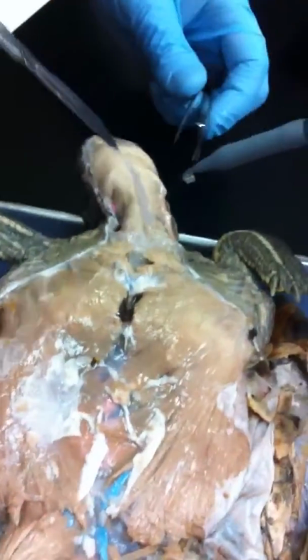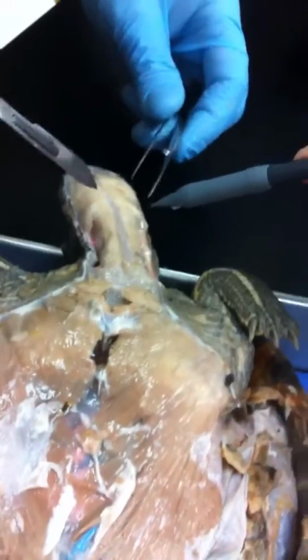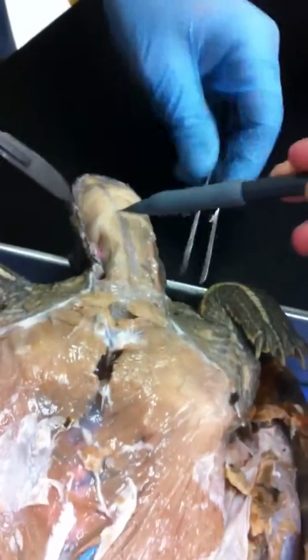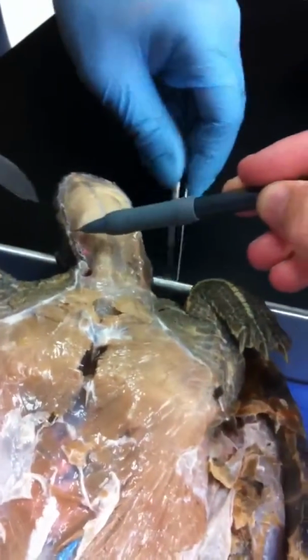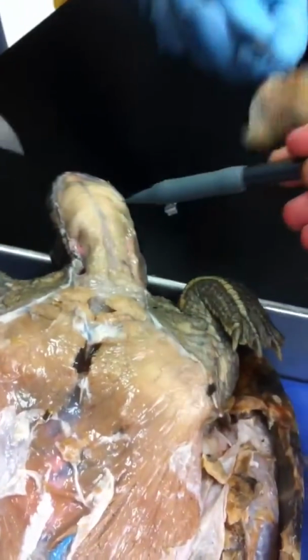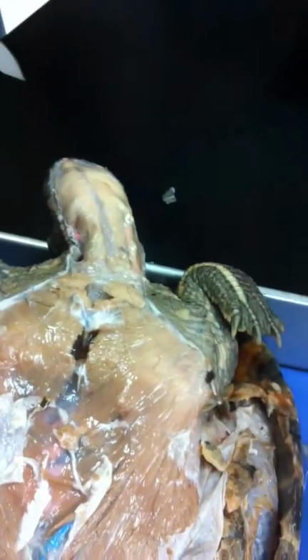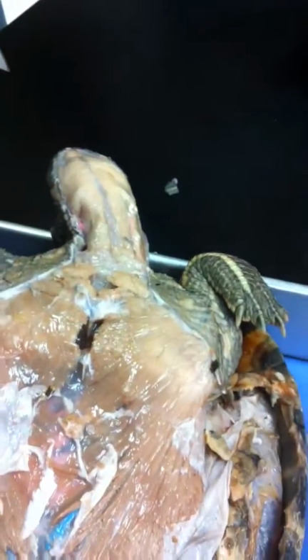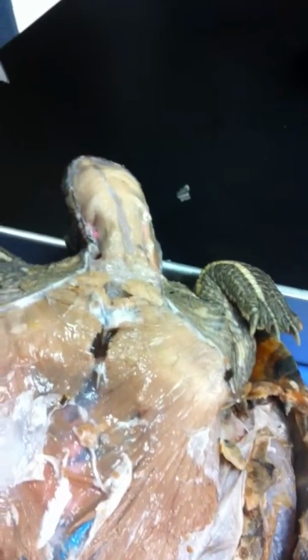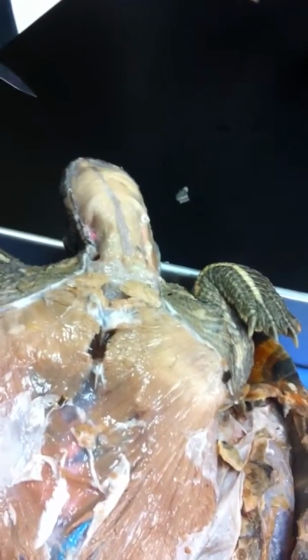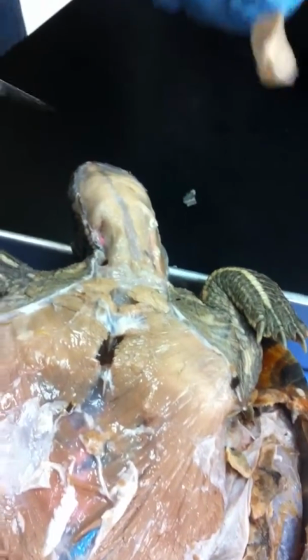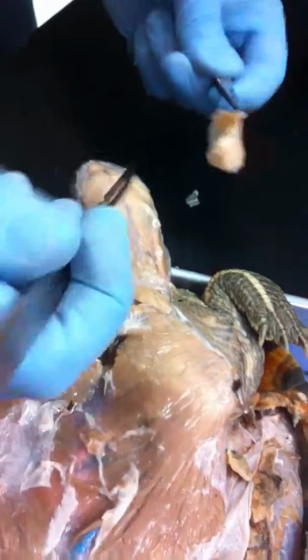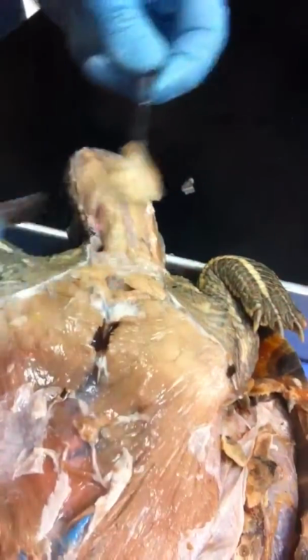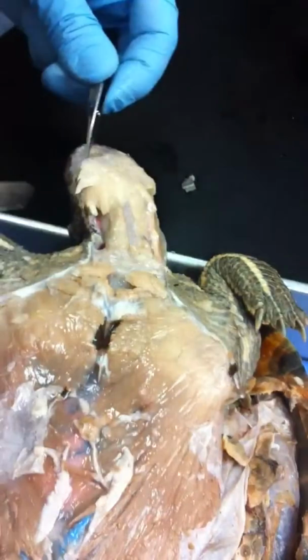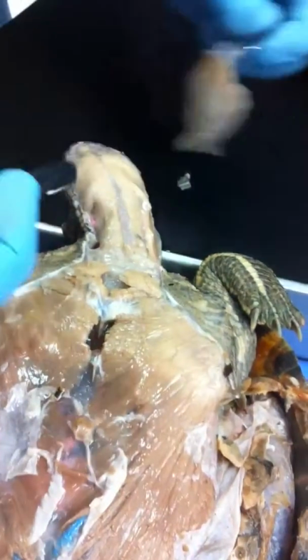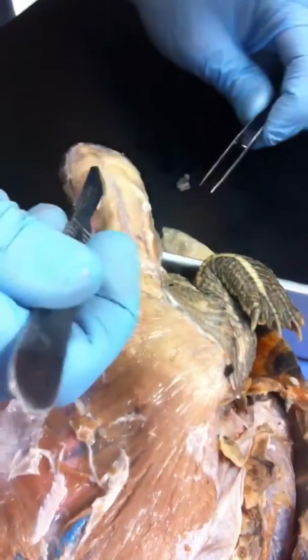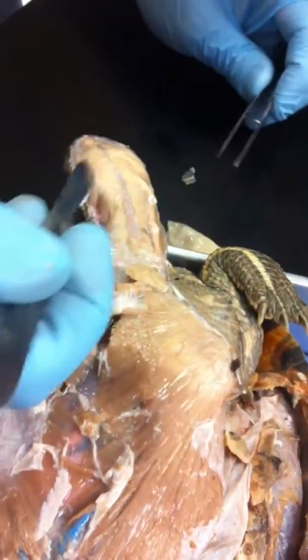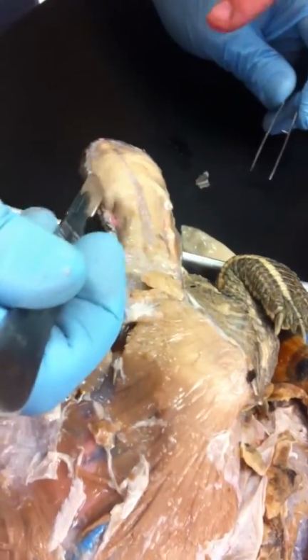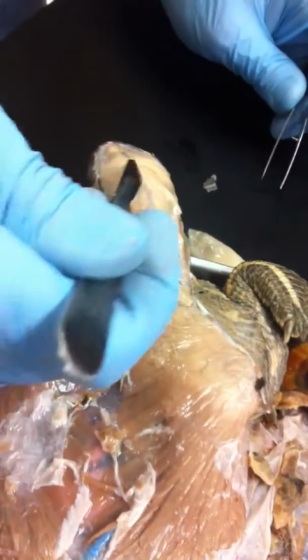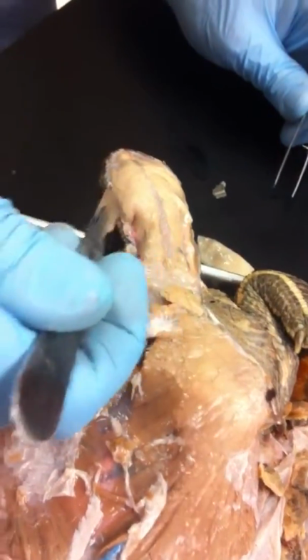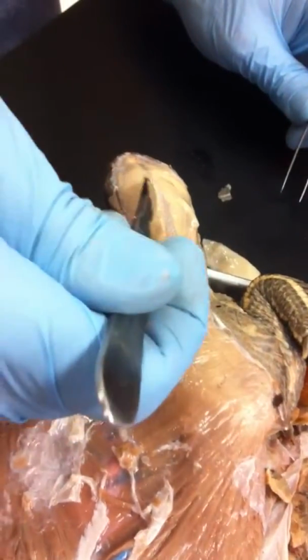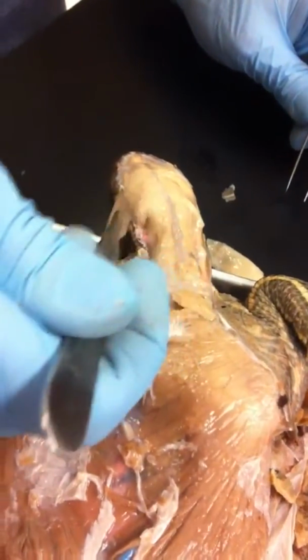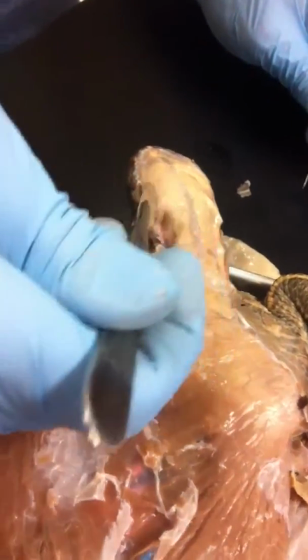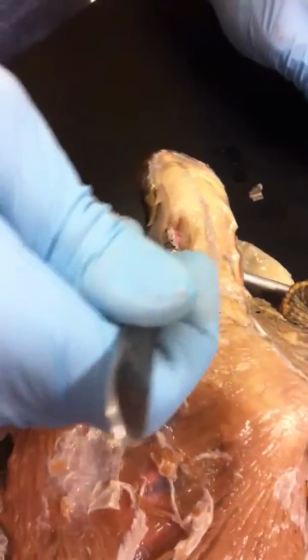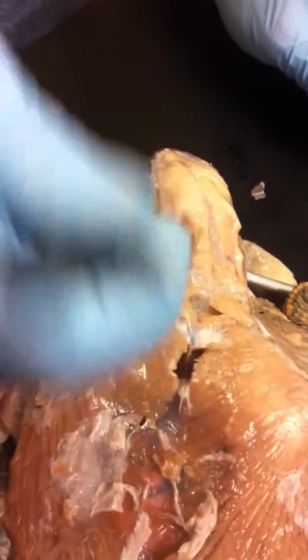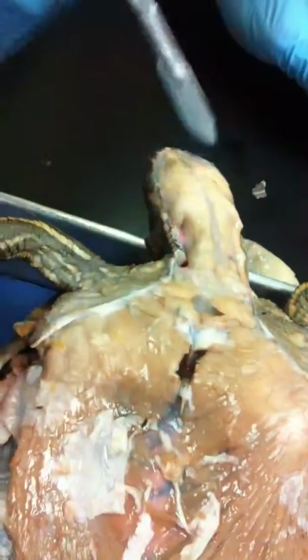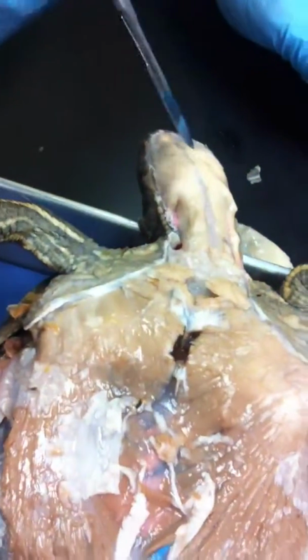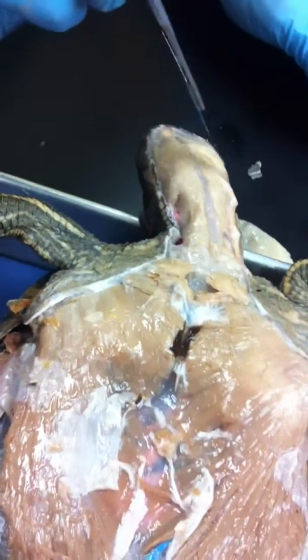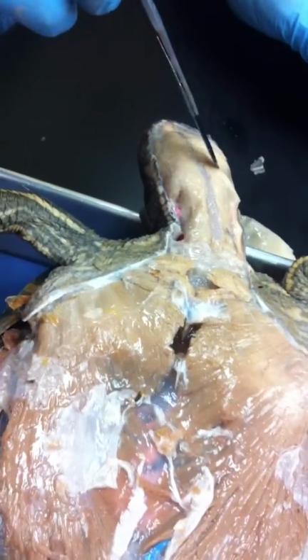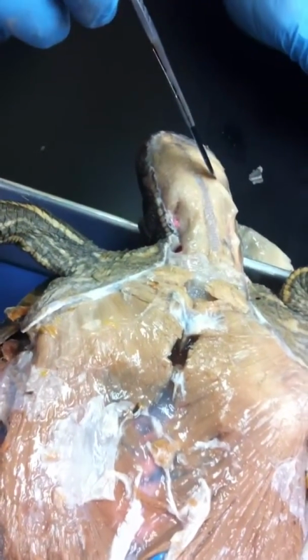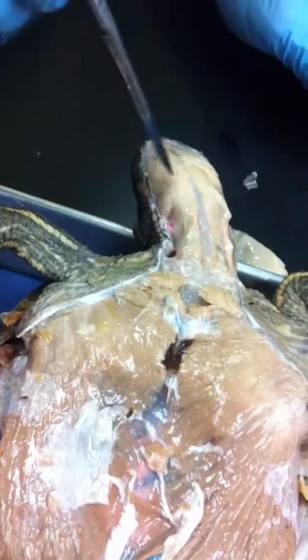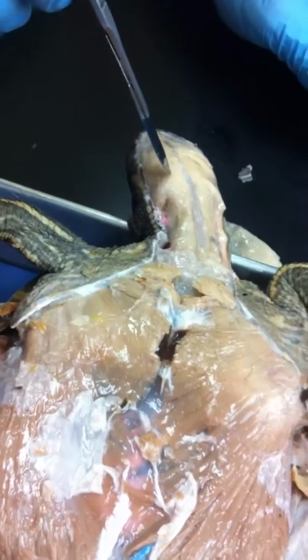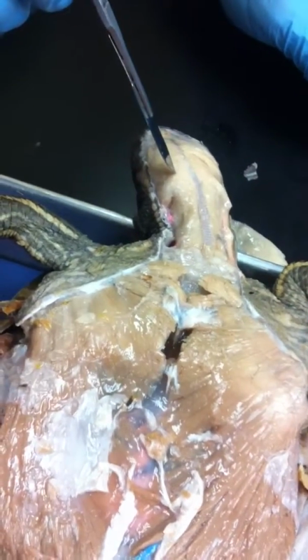This is stuff I peeled off. So you've got one on this side which is intact, and it goes to this side. So there's an omohyoid here and one underneath there.